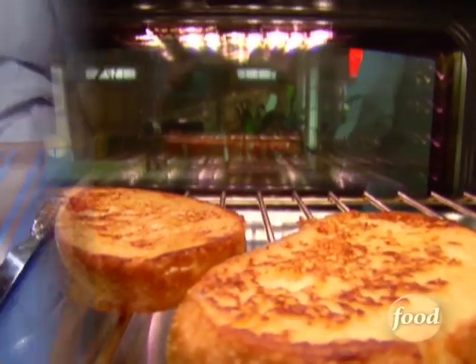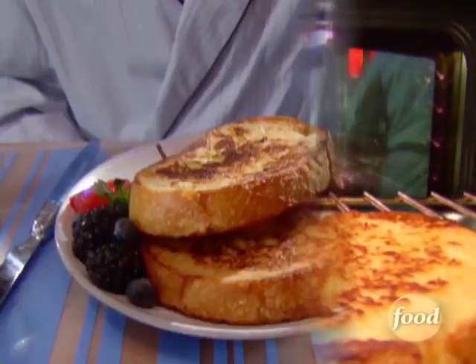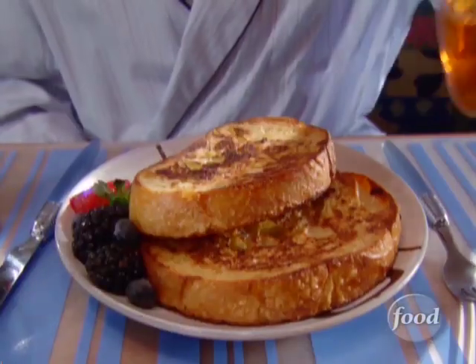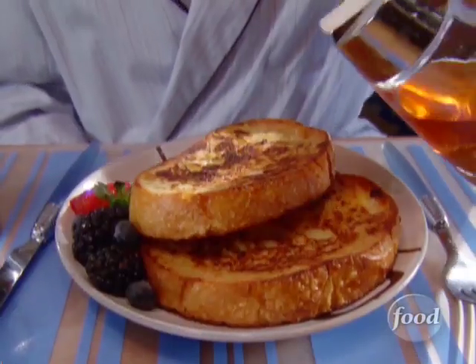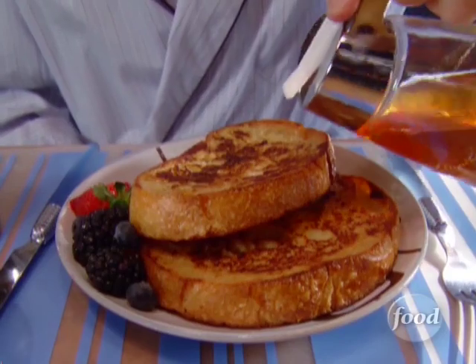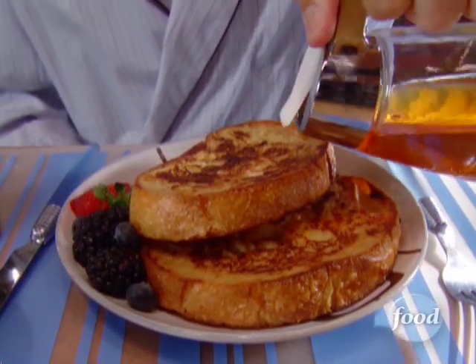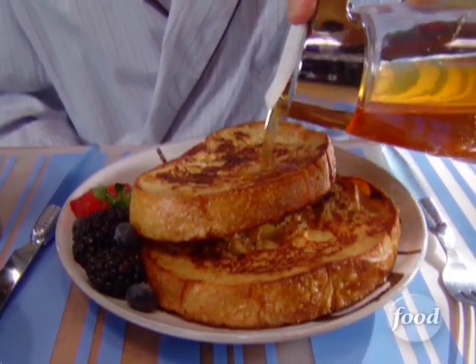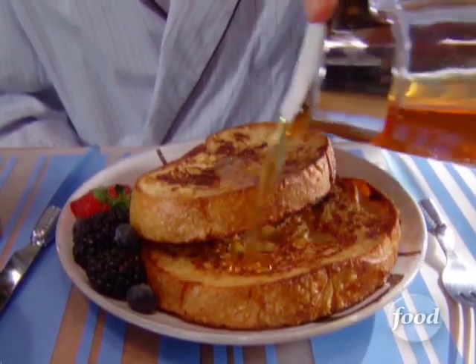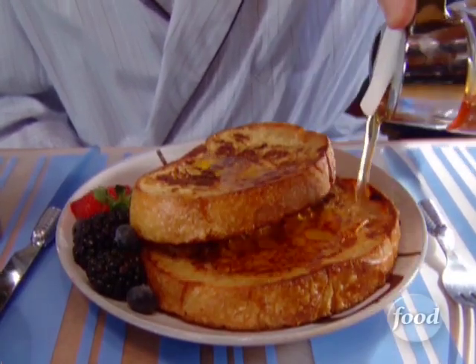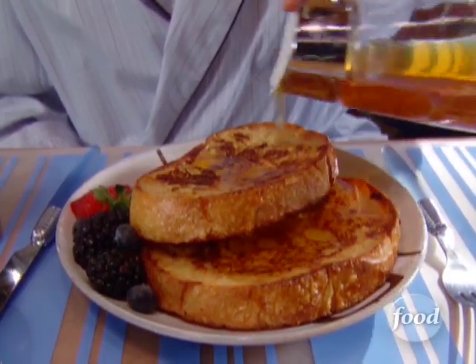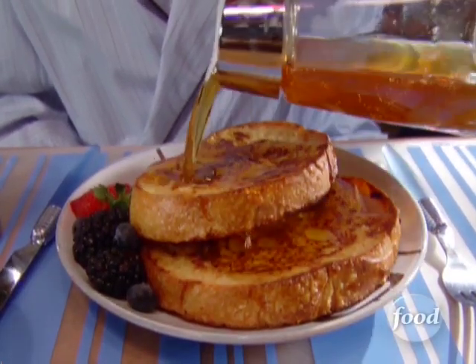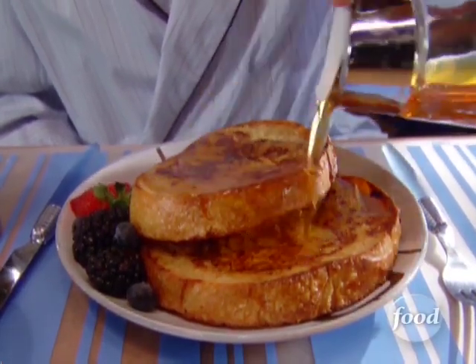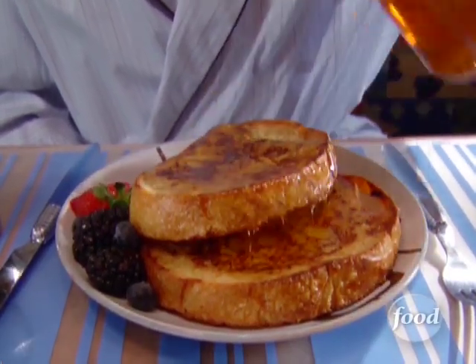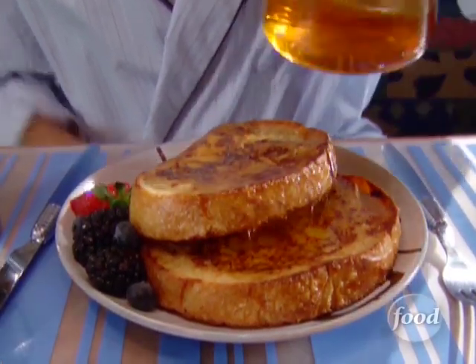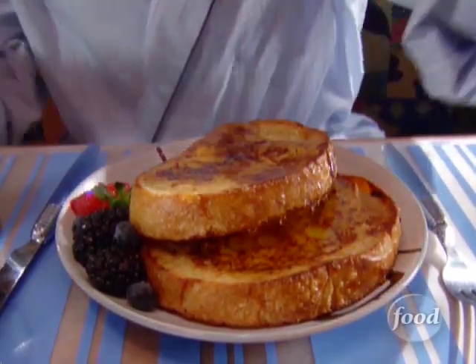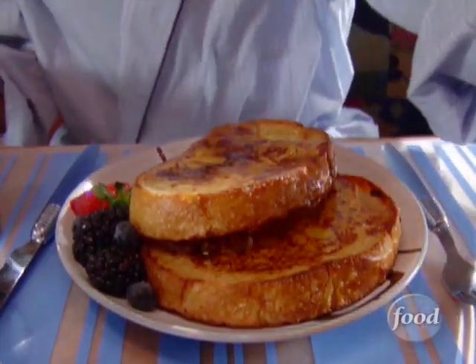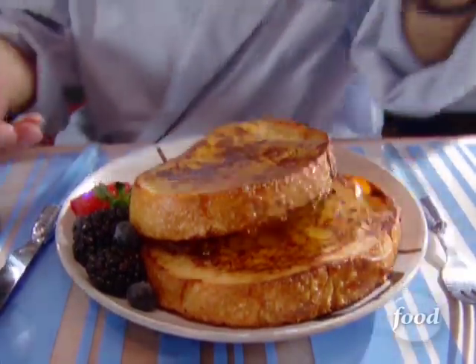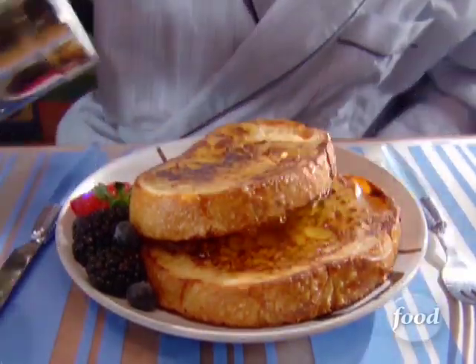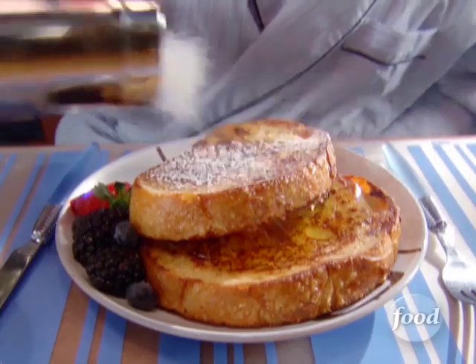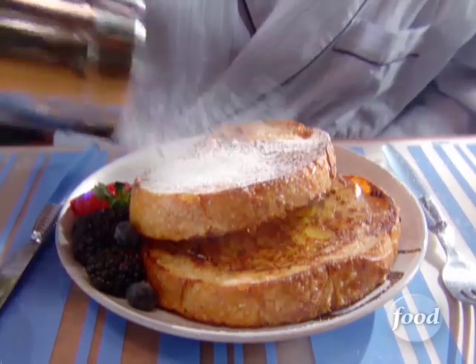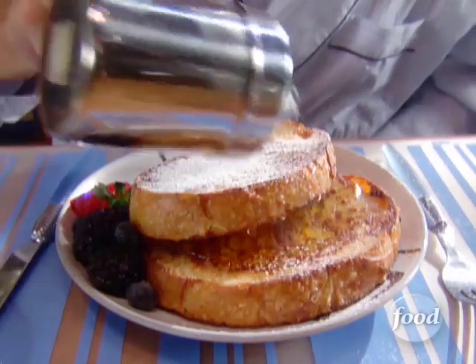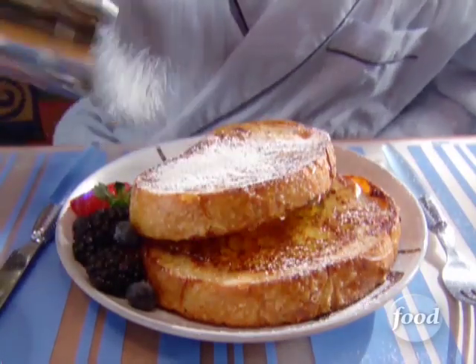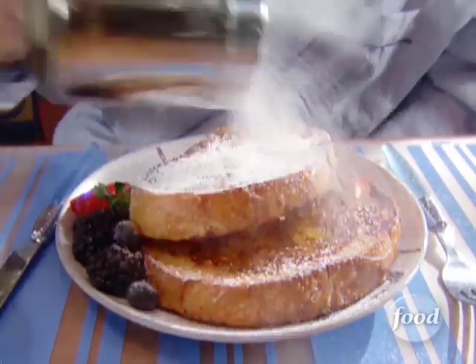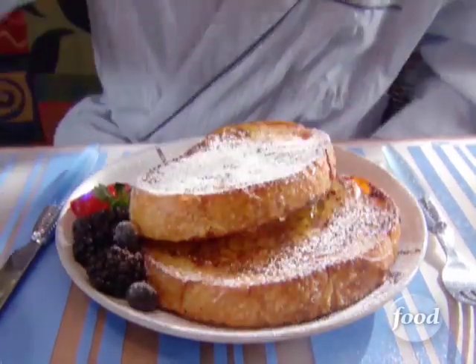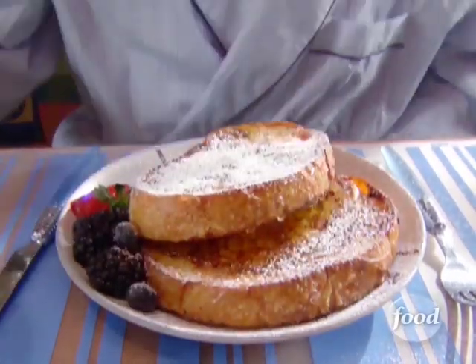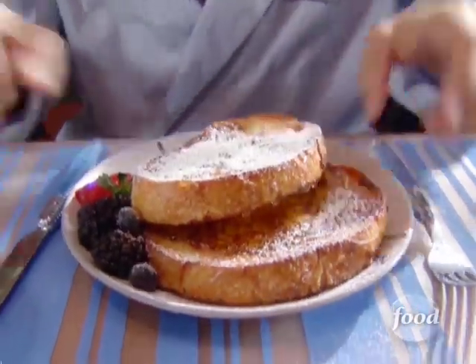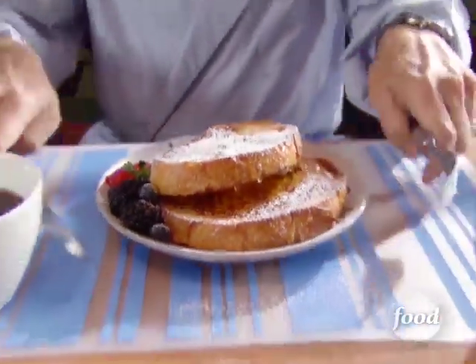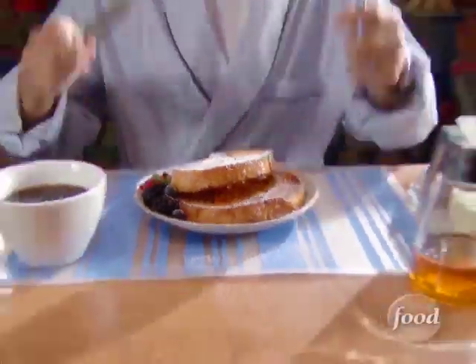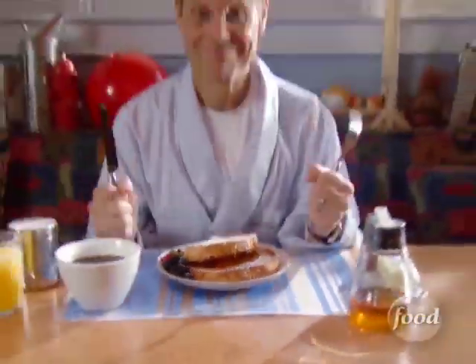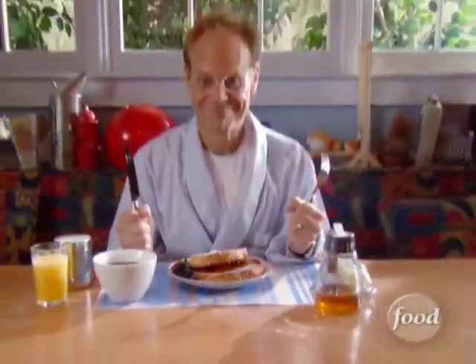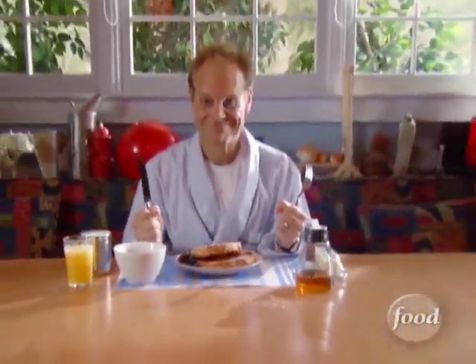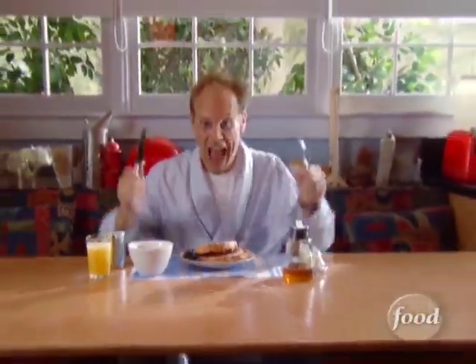Of course, for serving, you want to do that with a lot of syrup. And if you're under the age of 10 — rattlingly sweet confectioner's sugar. Now that is forgotten bread you'll never forget.